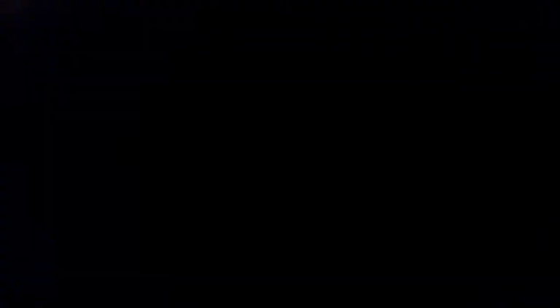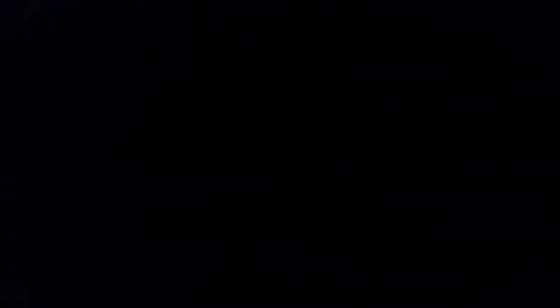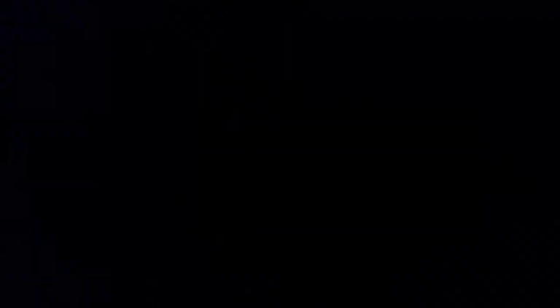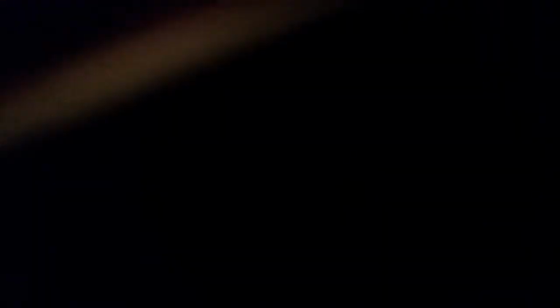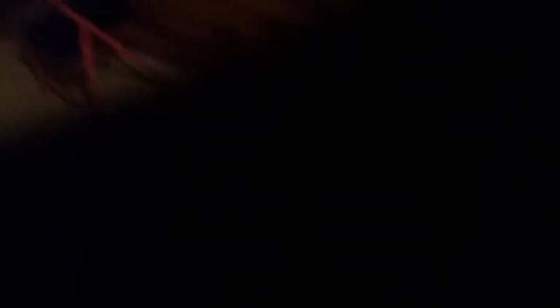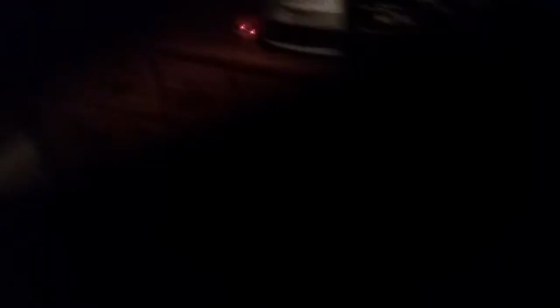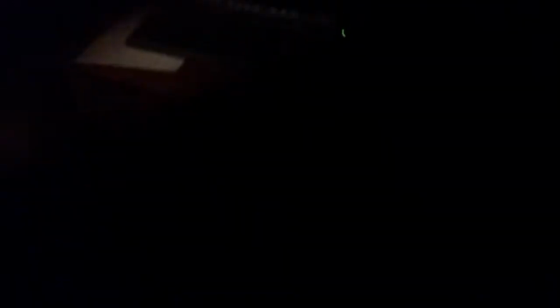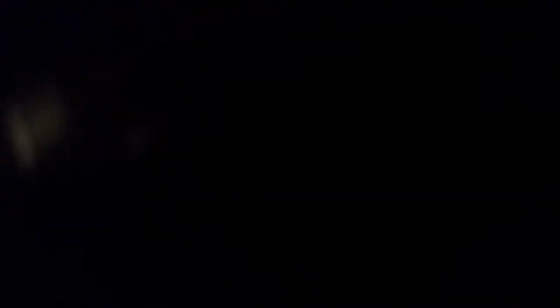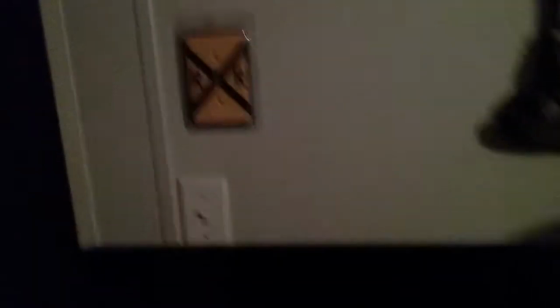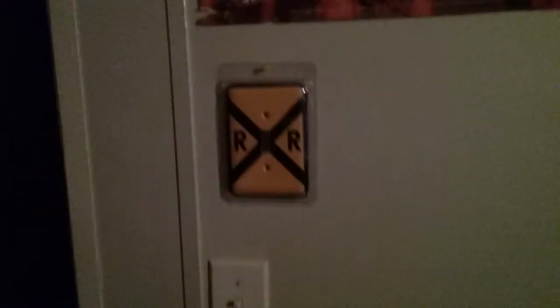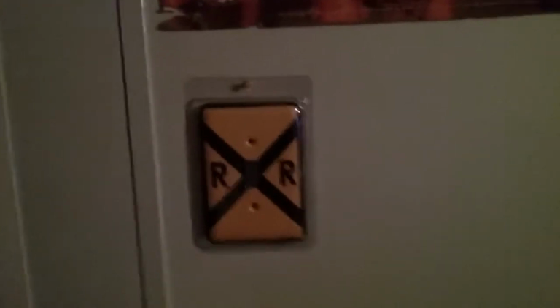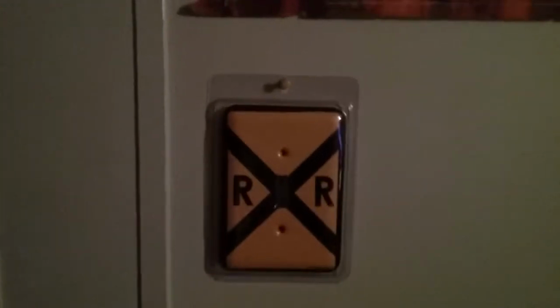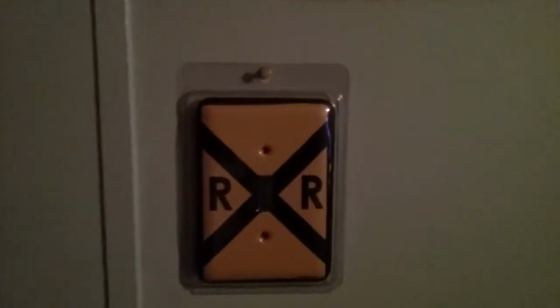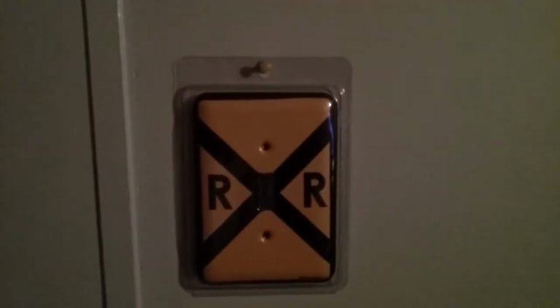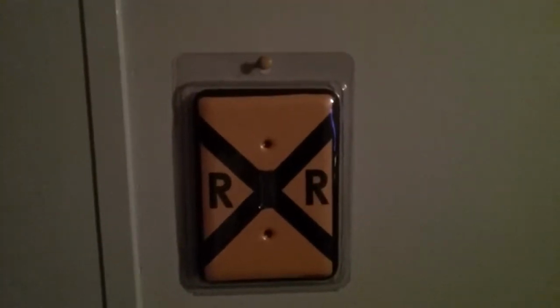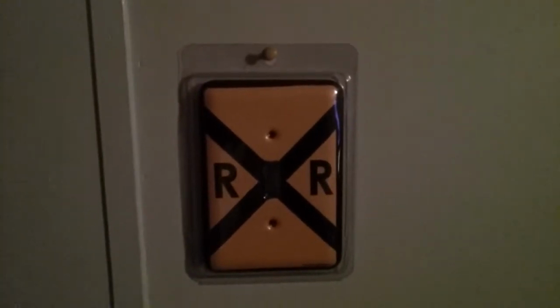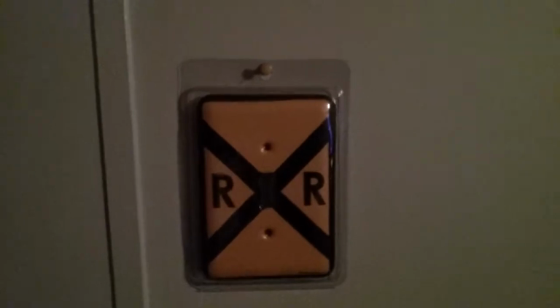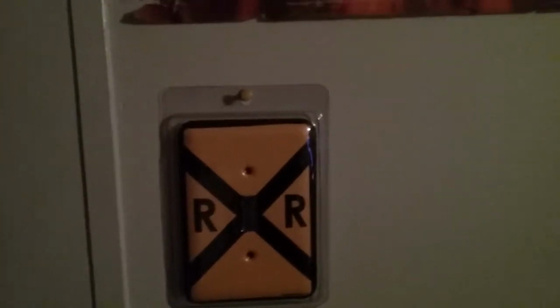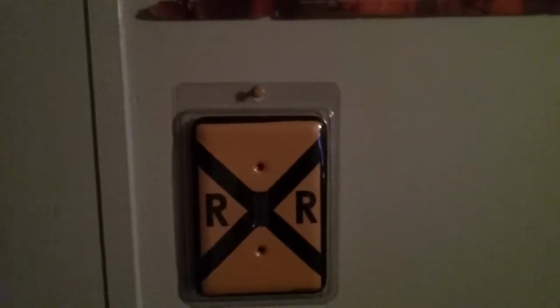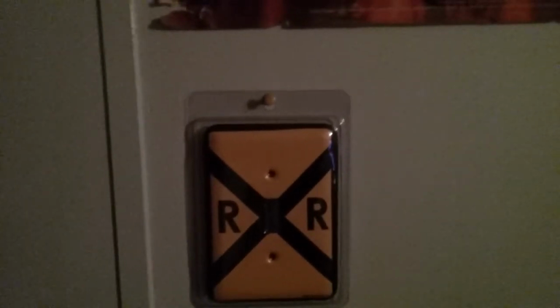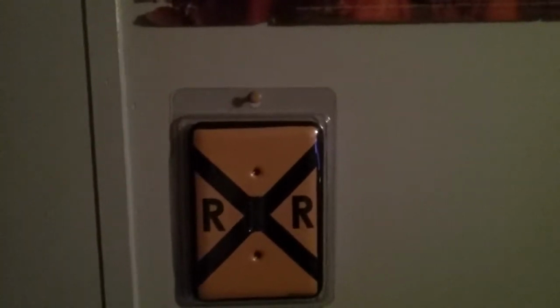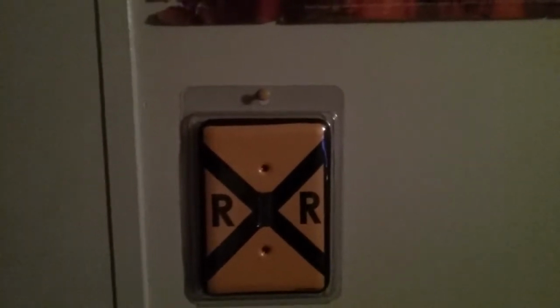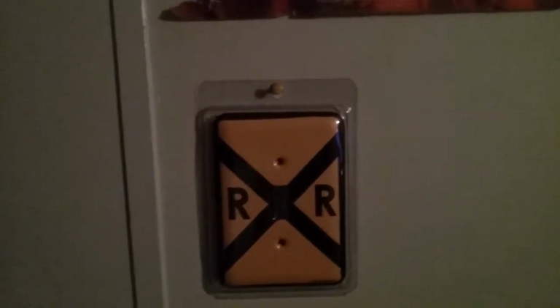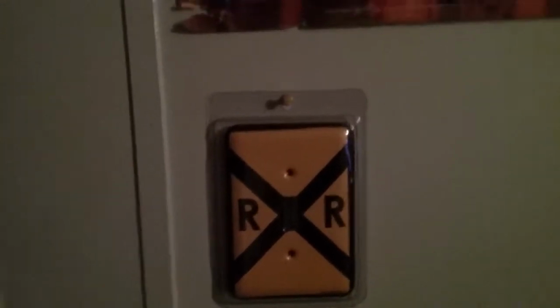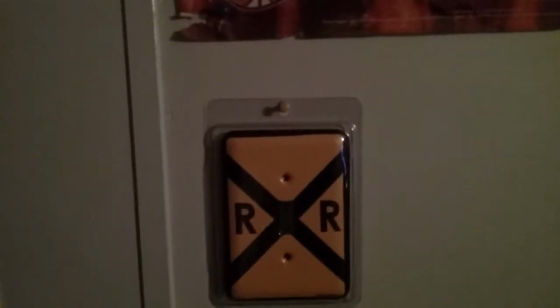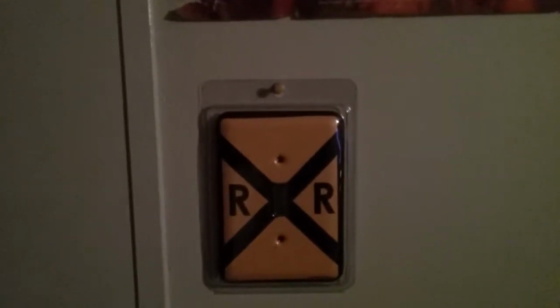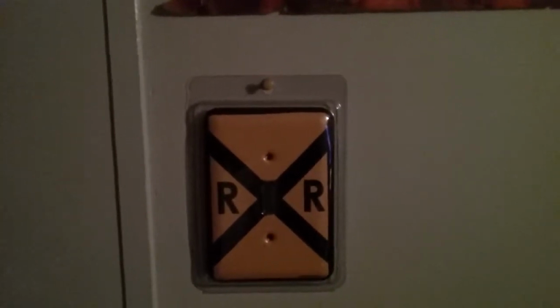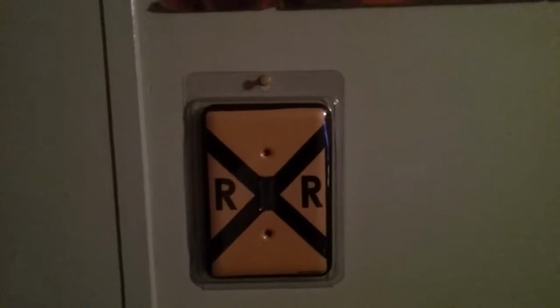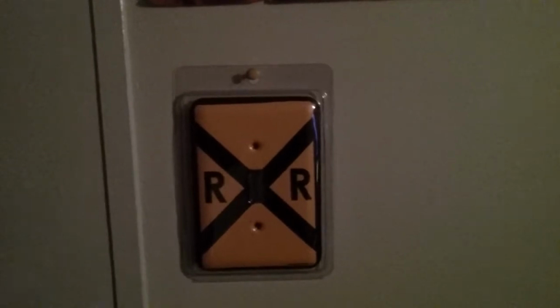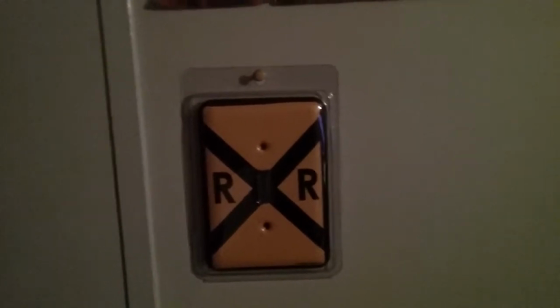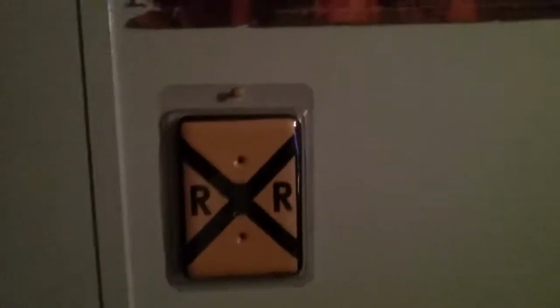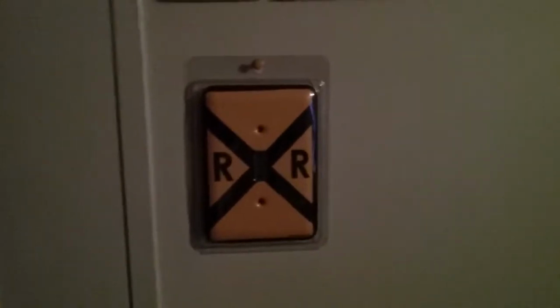And I actually got one more thing. That little one is kind of like a railroad crossing, but nope — I will be getting the big old, big railroad crossing sign. So yeah, so it stands out. I'll show you all that once I do get it.